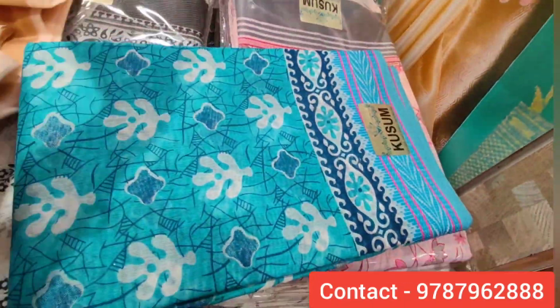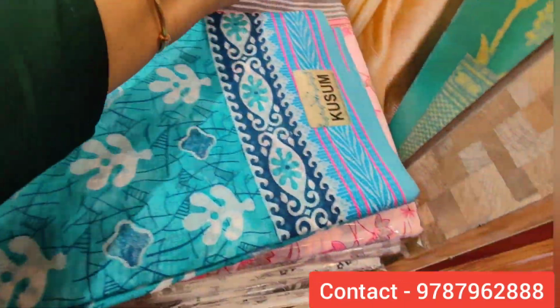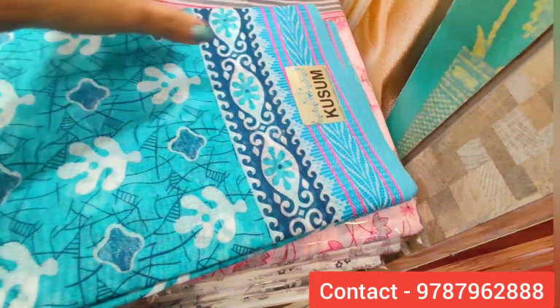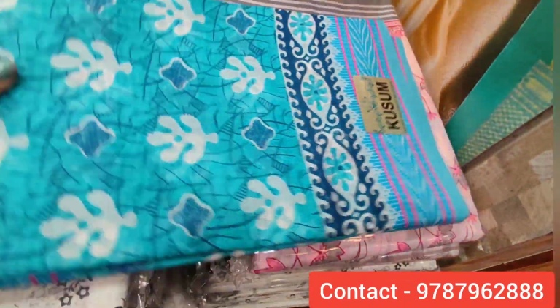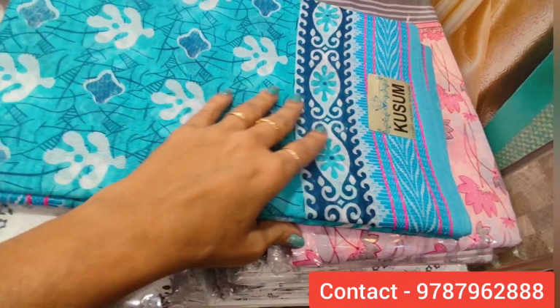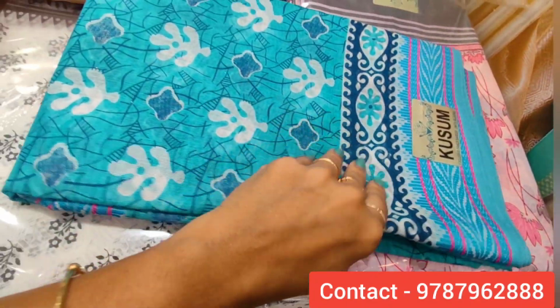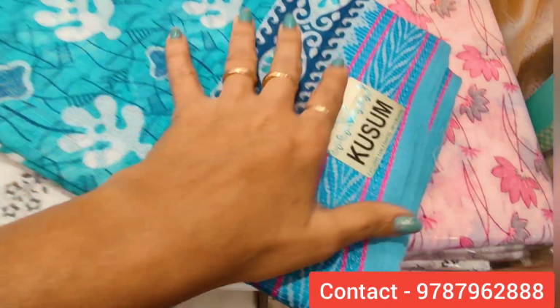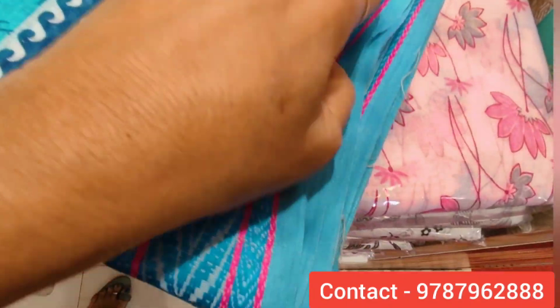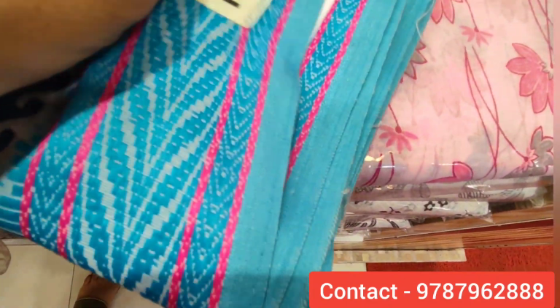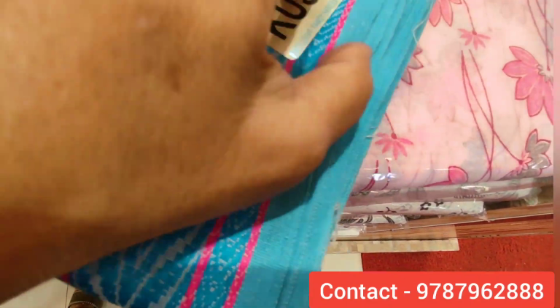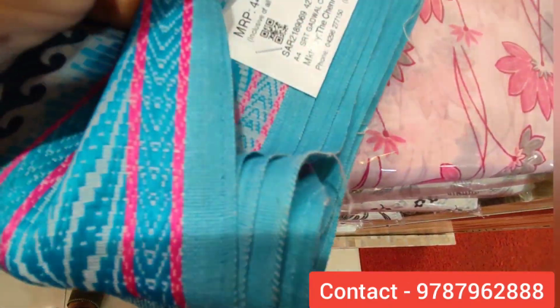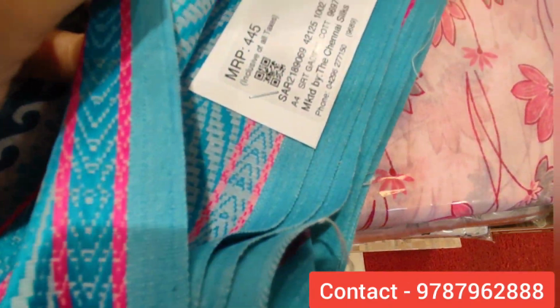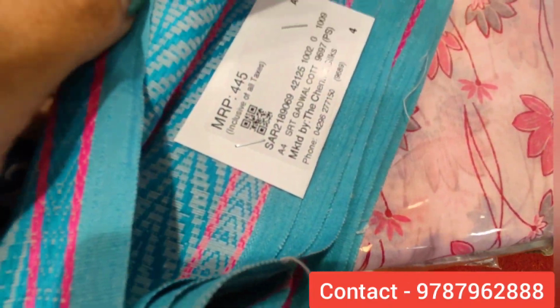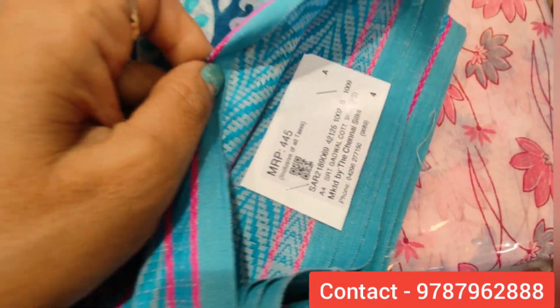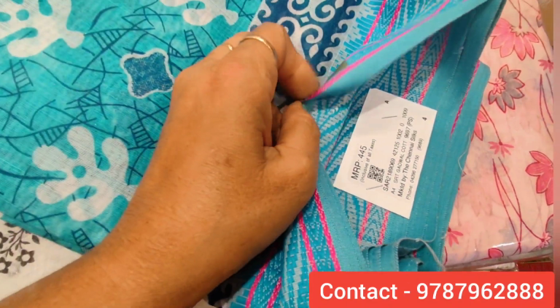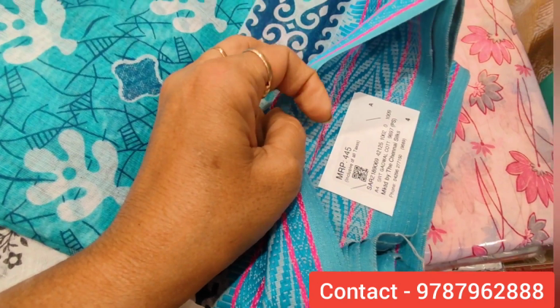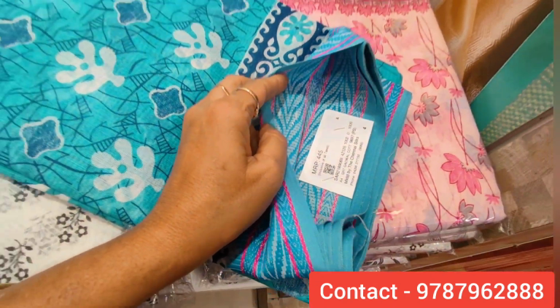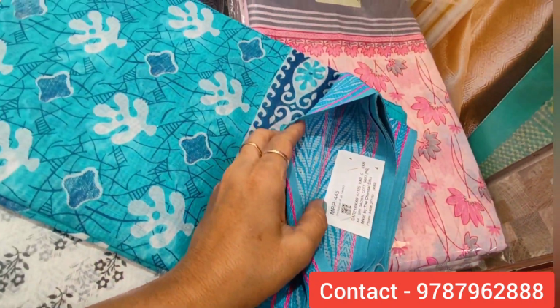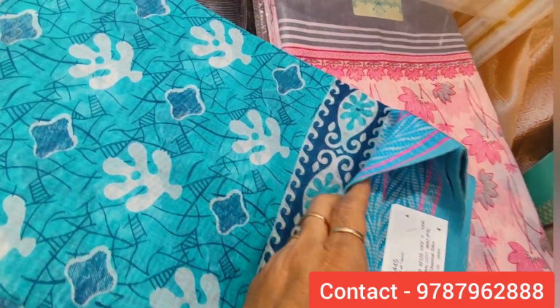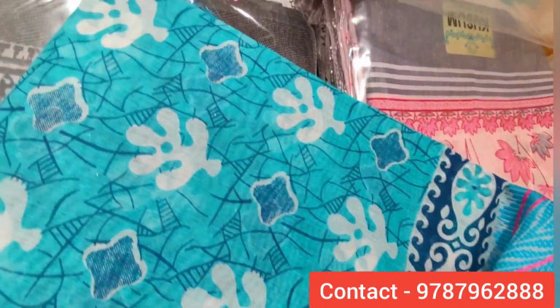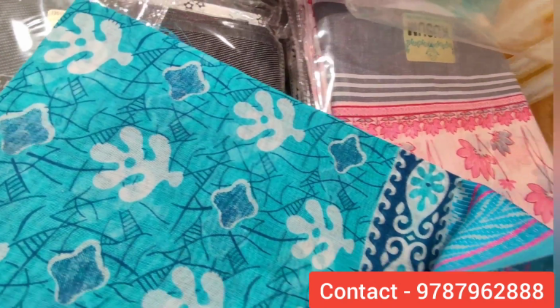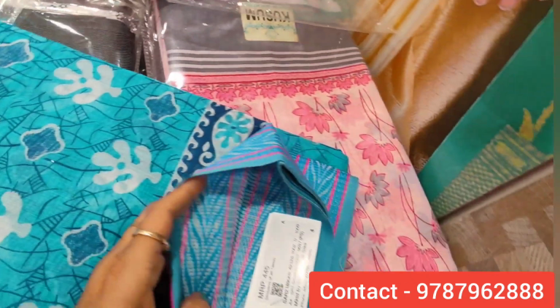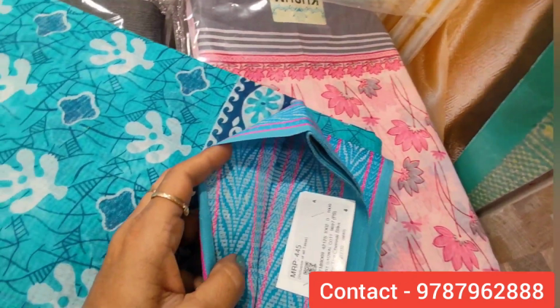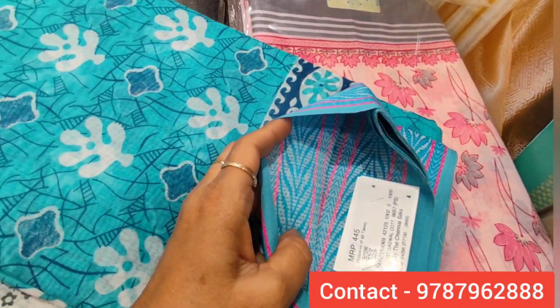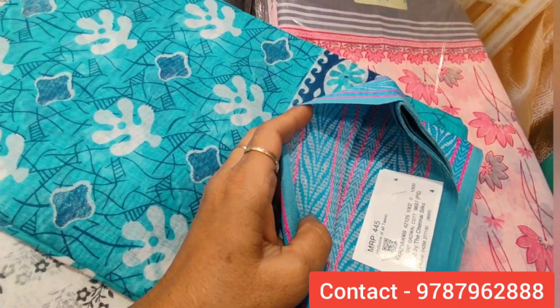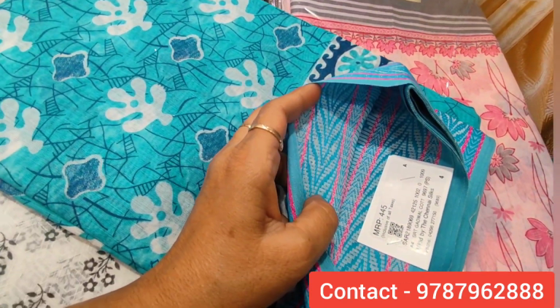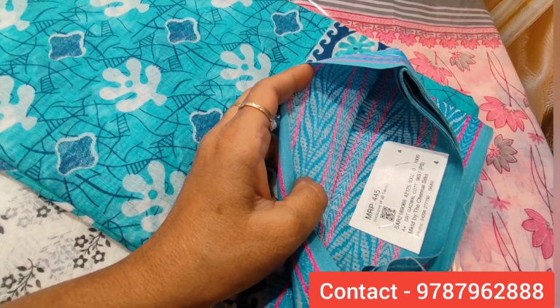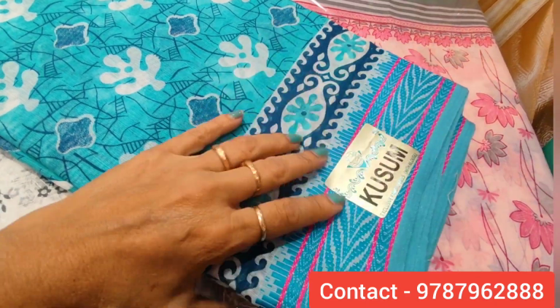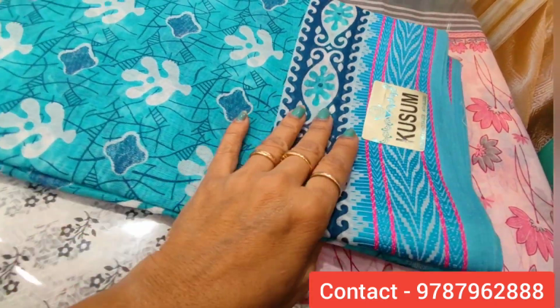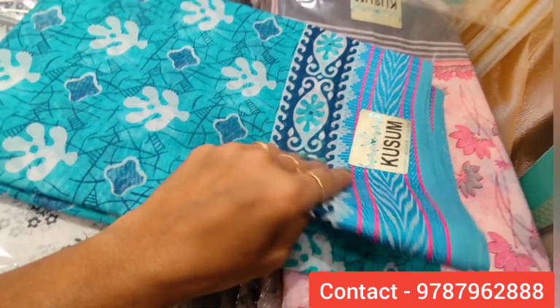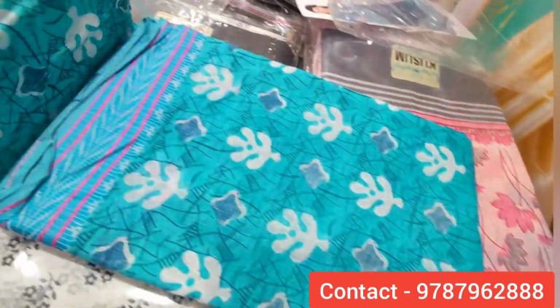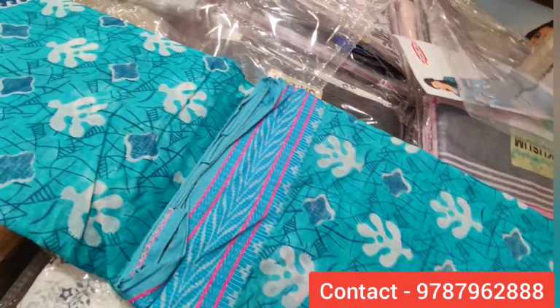You can see a sky blue — it is very colorful but it is very beautiful. It is $445. It is a gargle cotton sari.